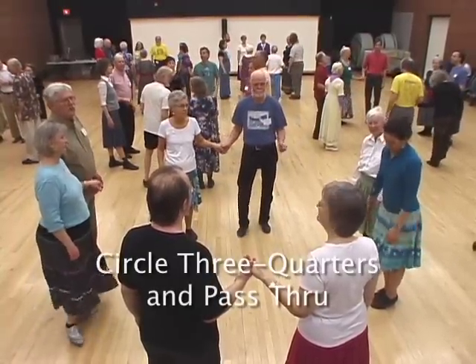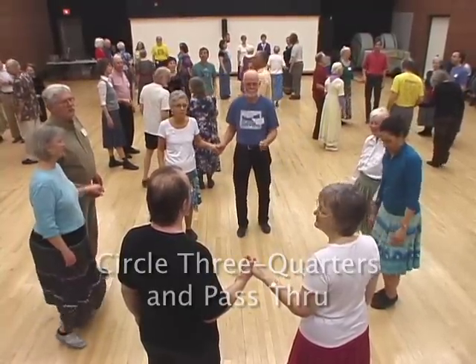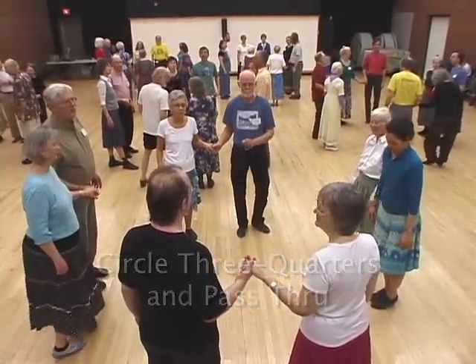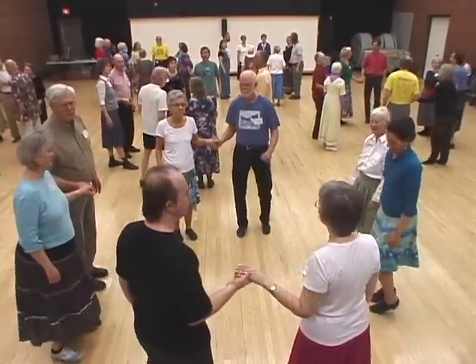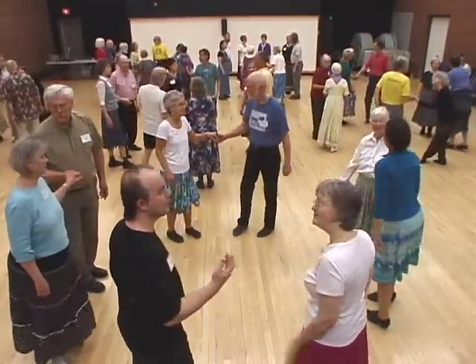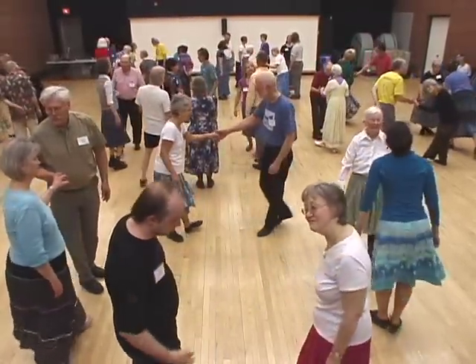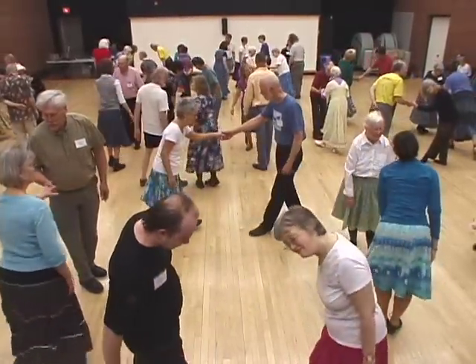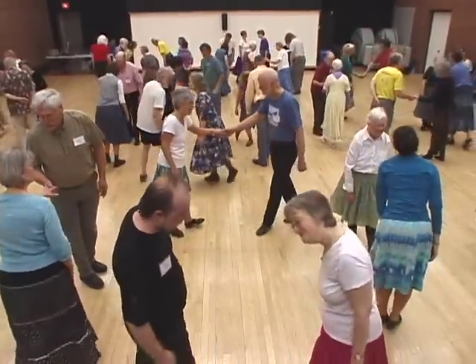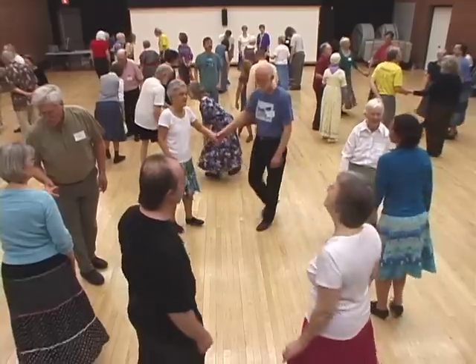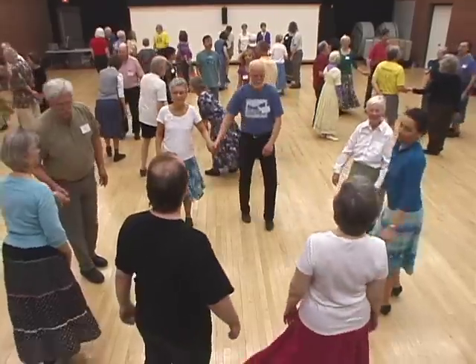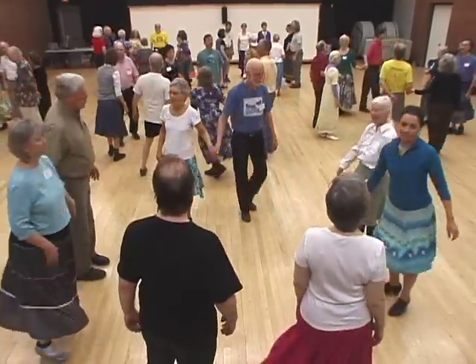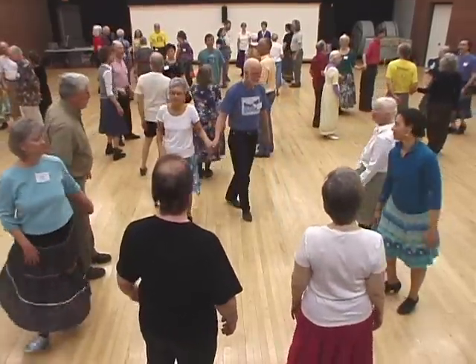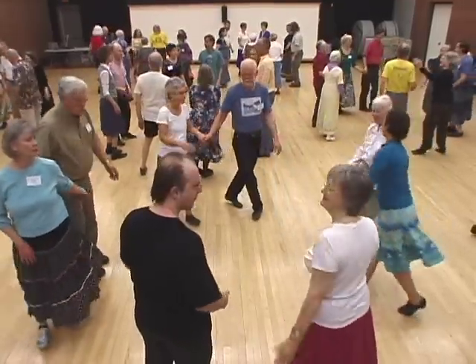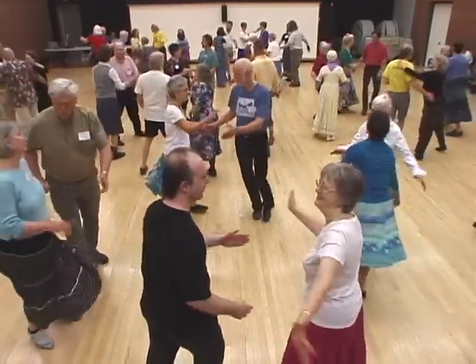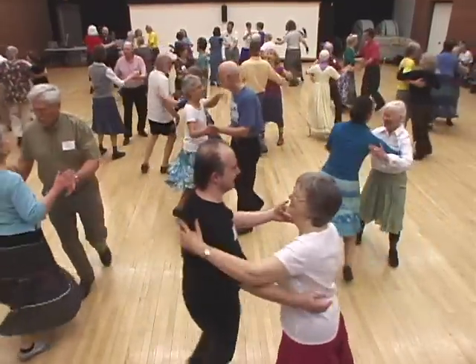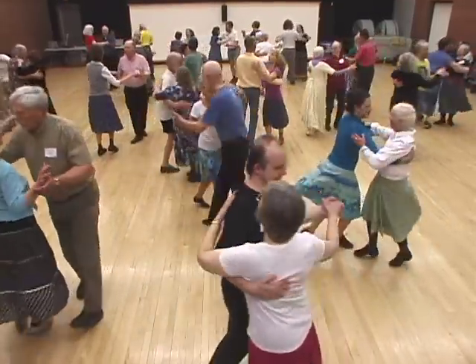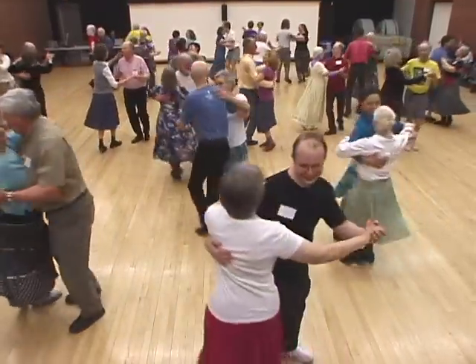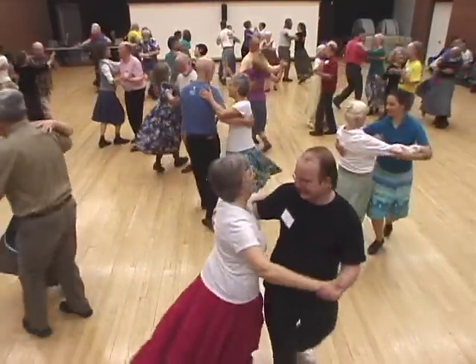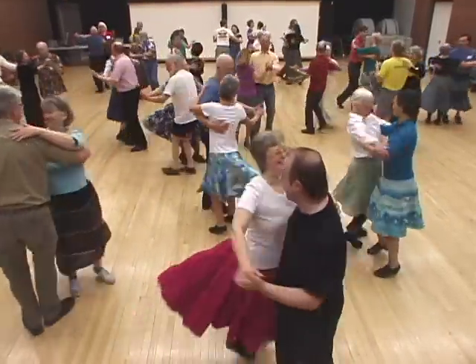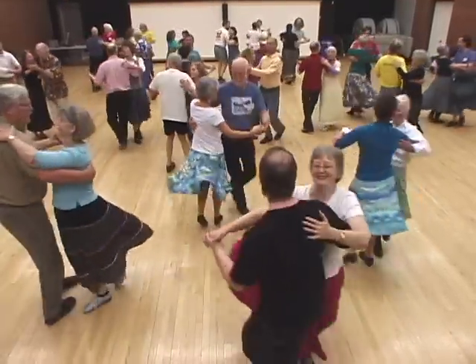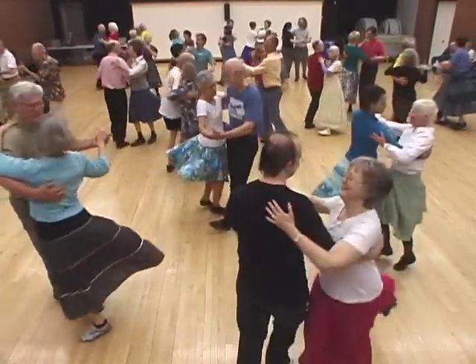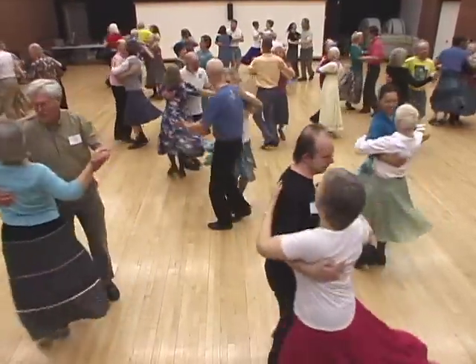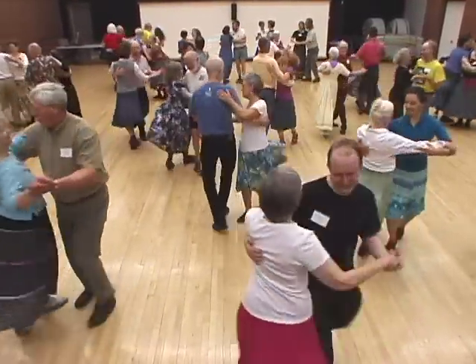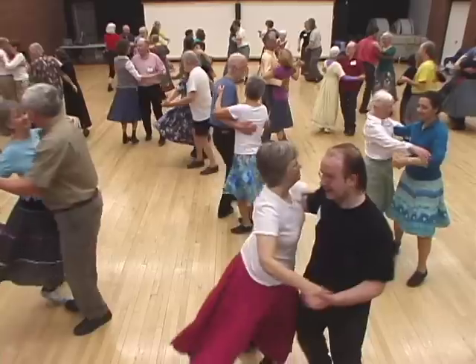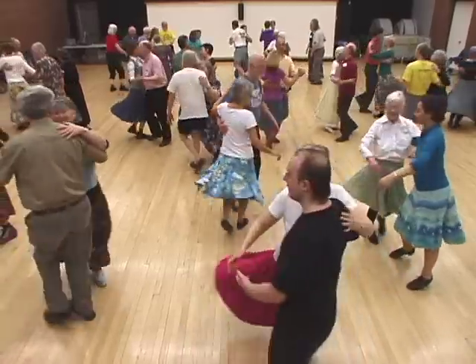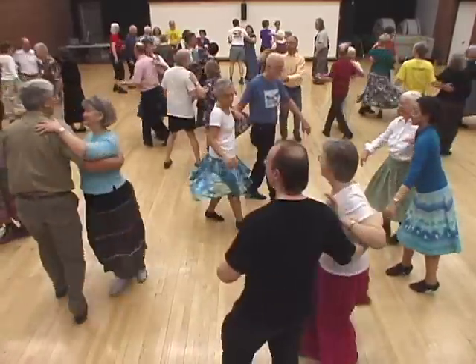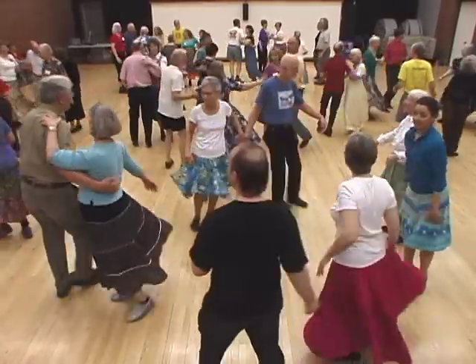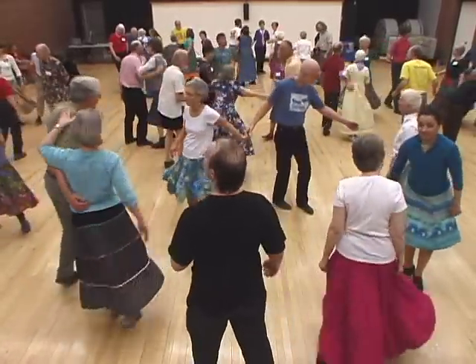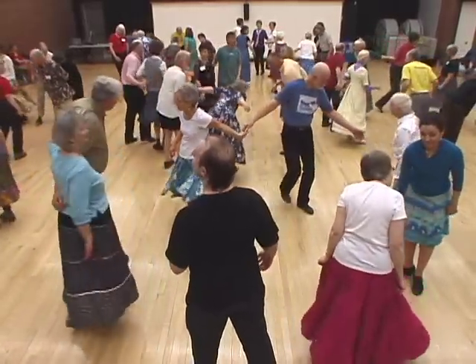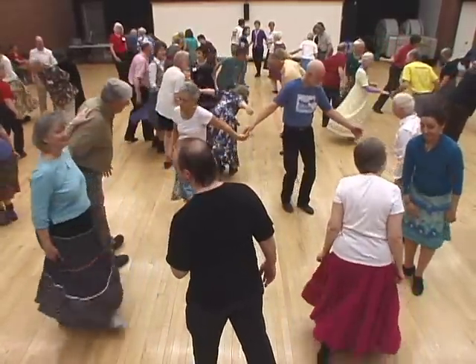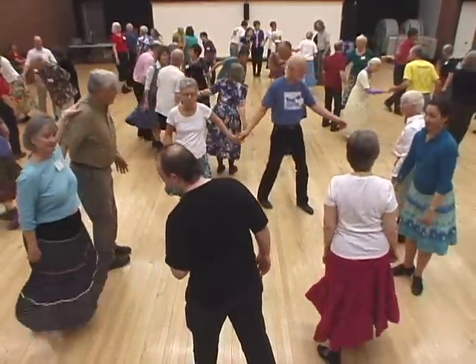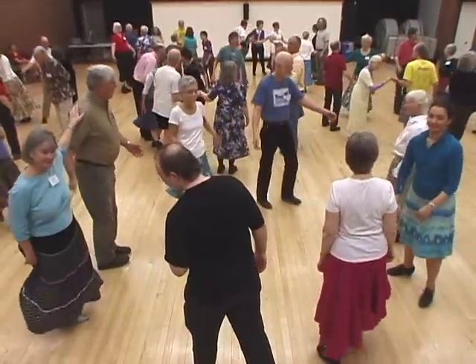Bow to your partner. Swing your partner. Now bow to your corner. Swing your partner.